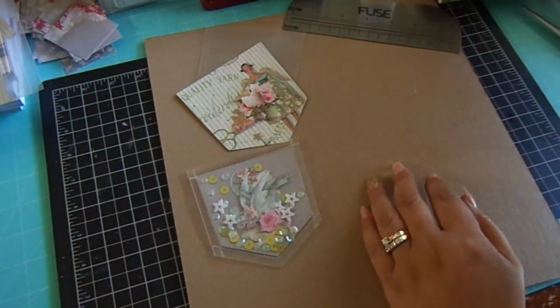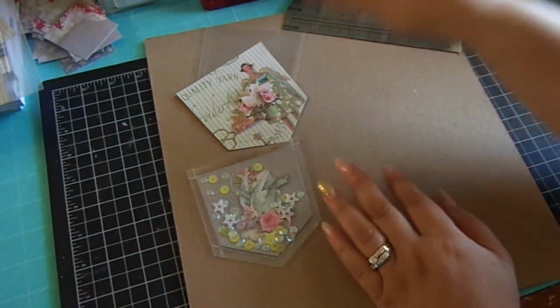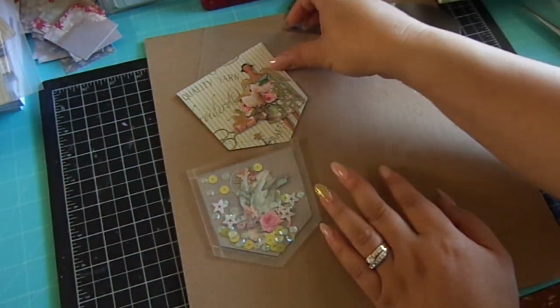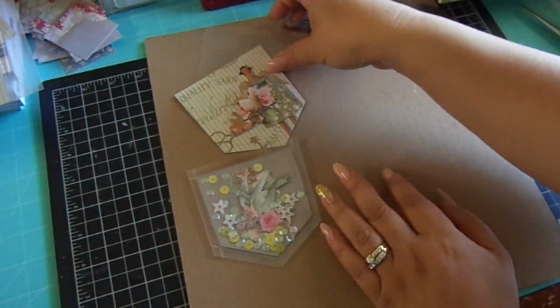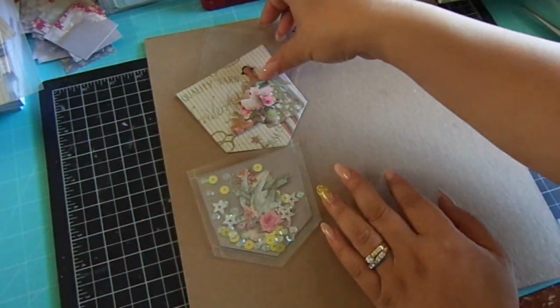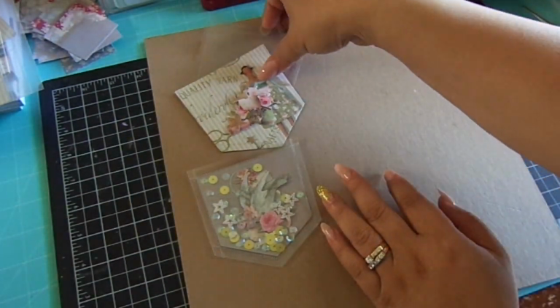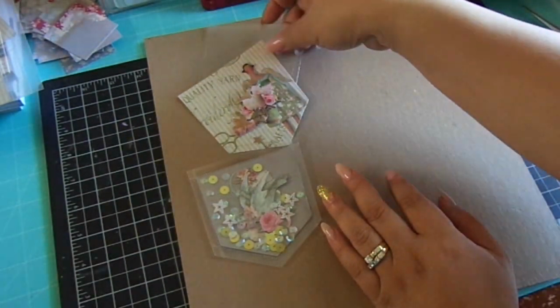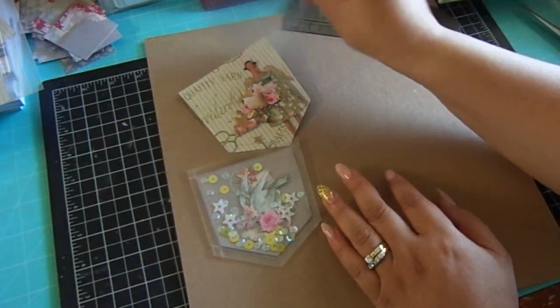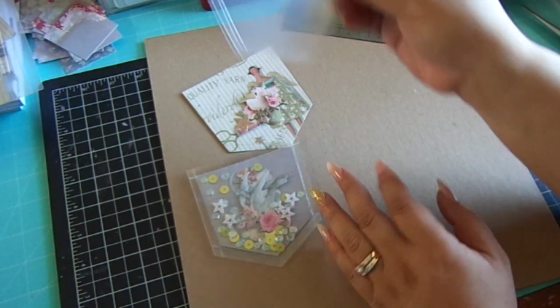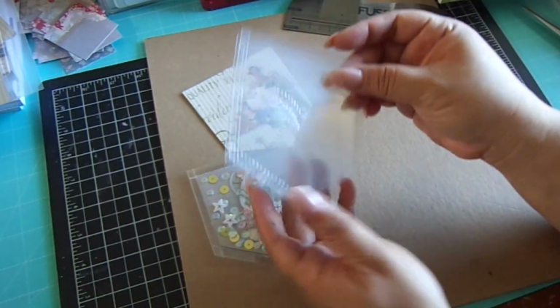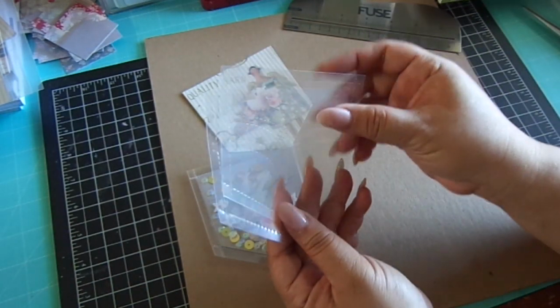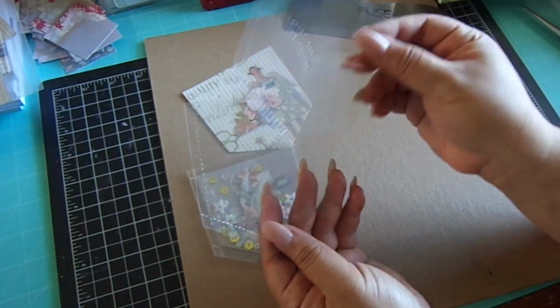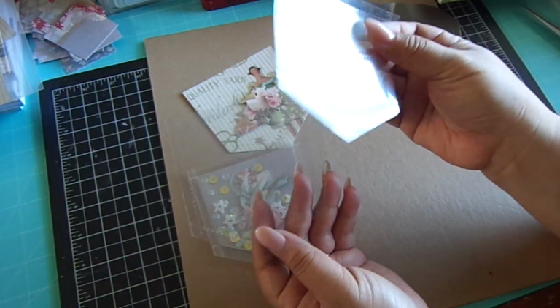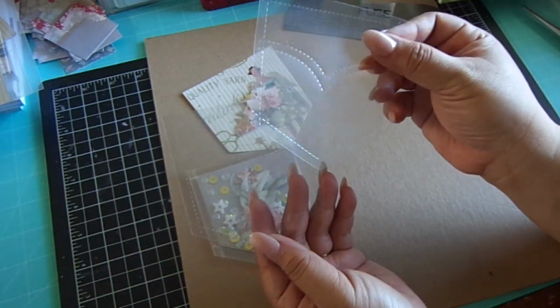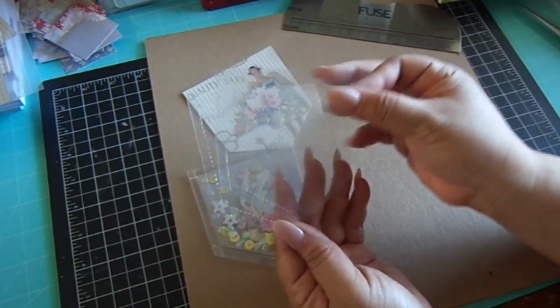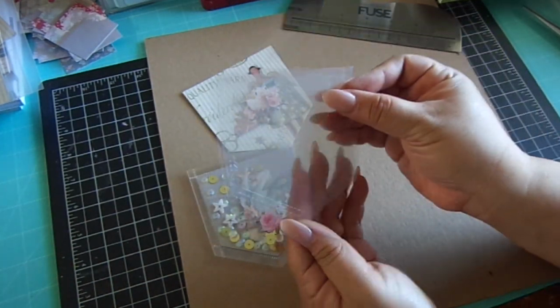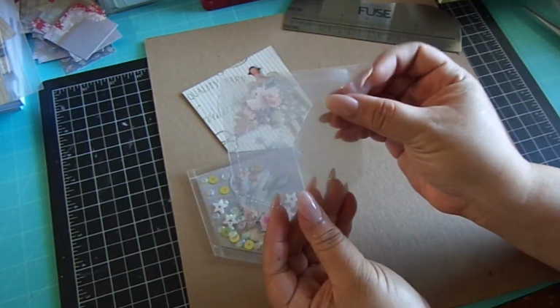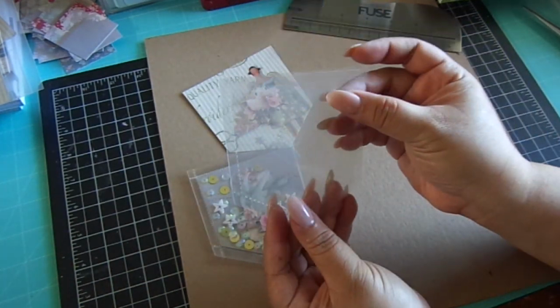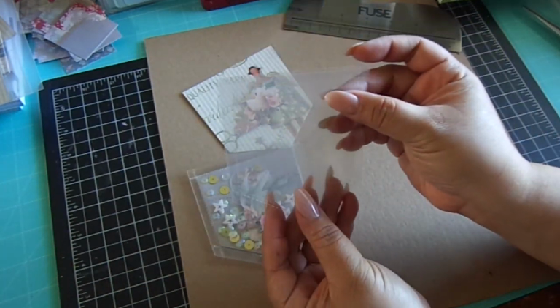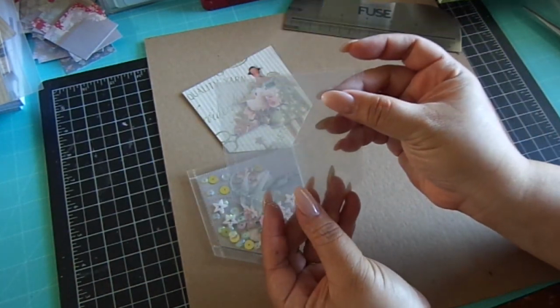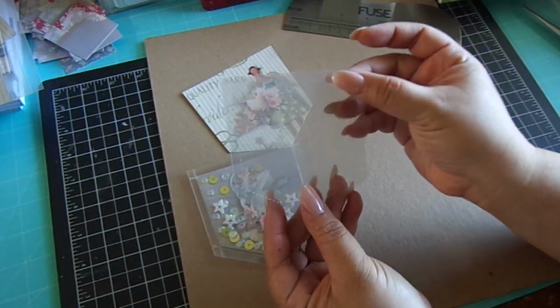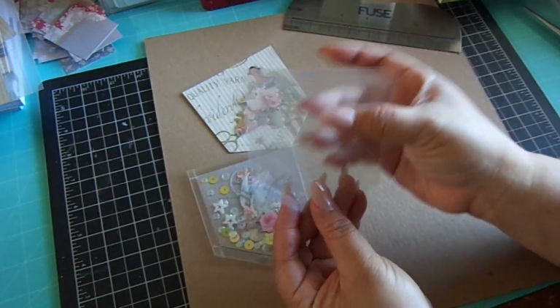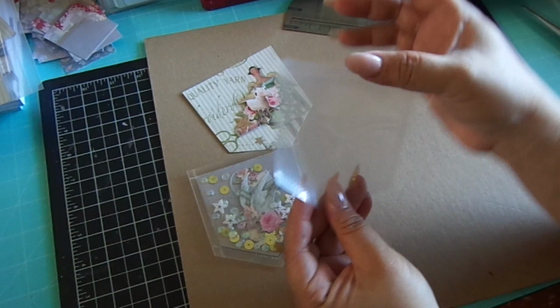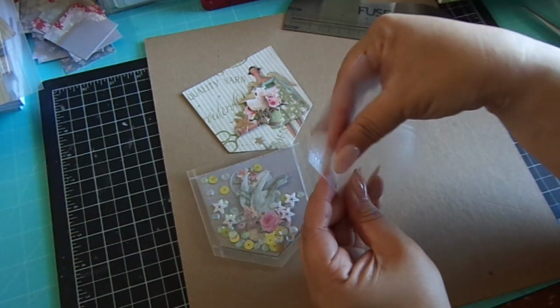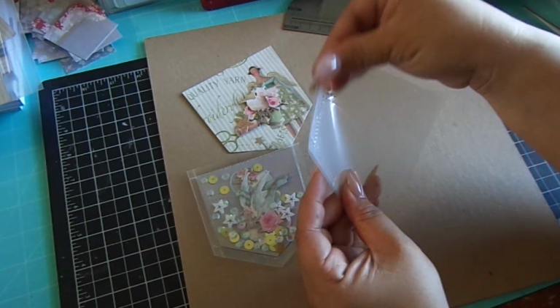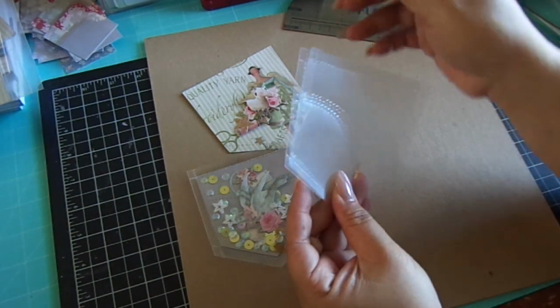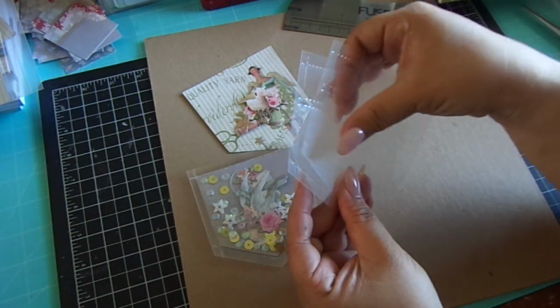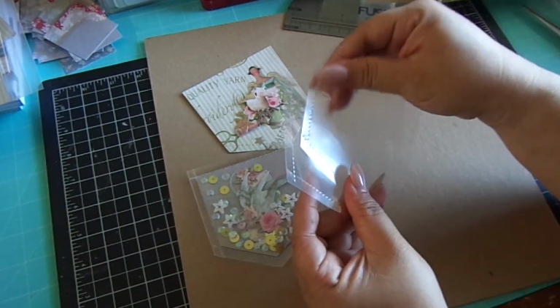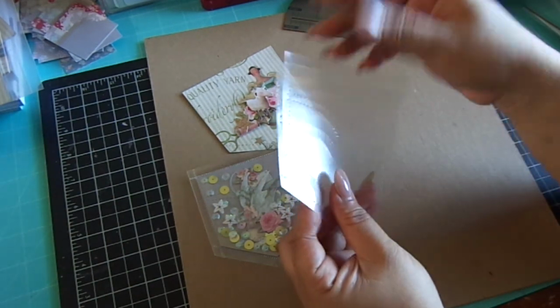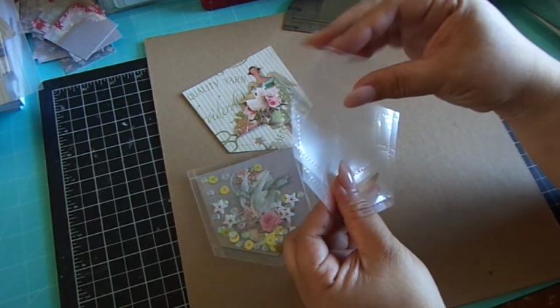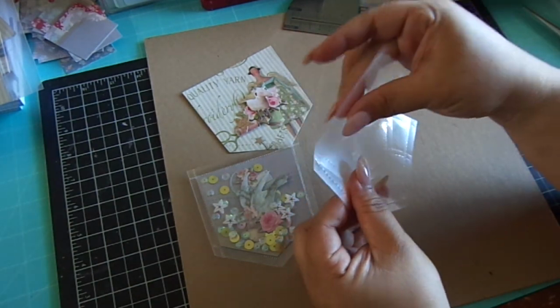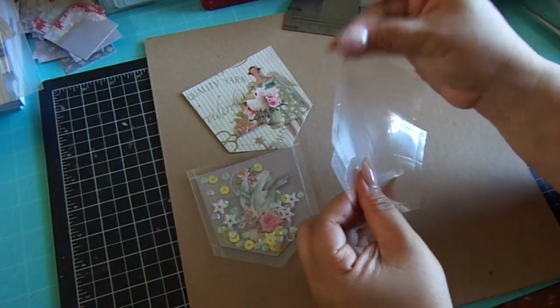And this is what it looks like when you die cut it out — it creates that cute little pocket. I love the perforated lines on it.